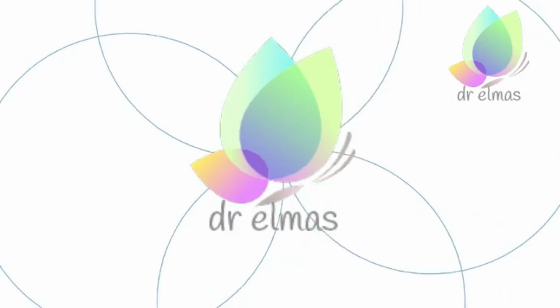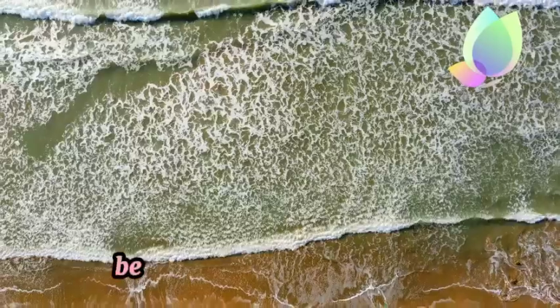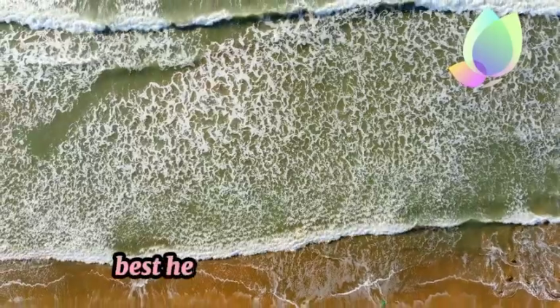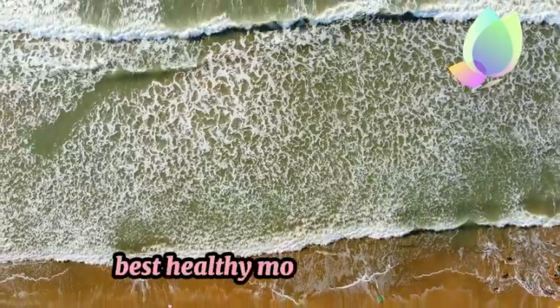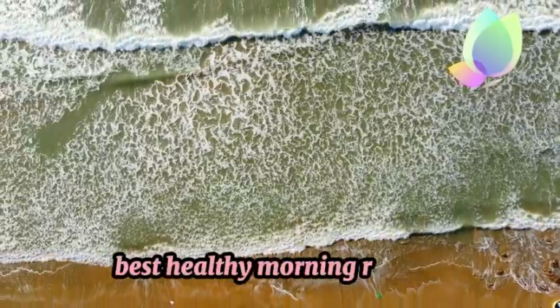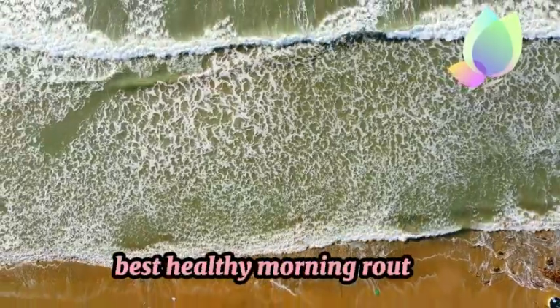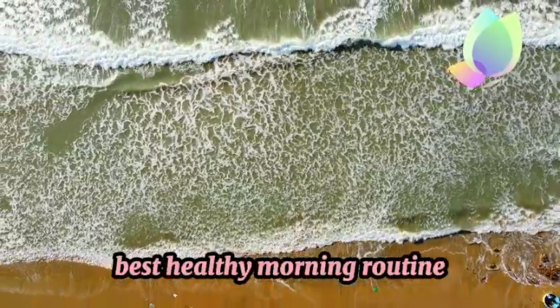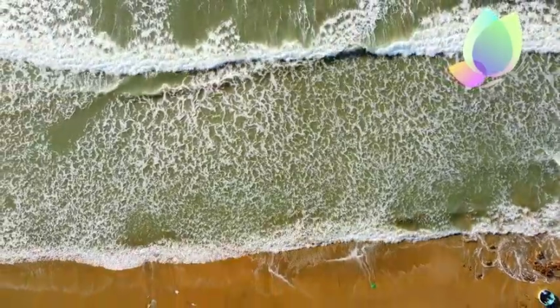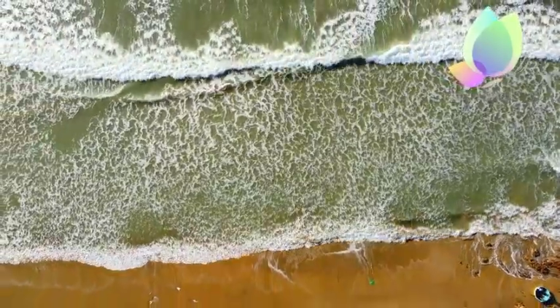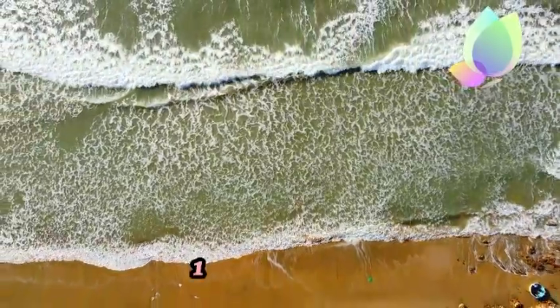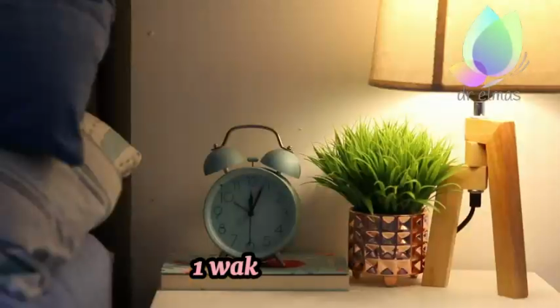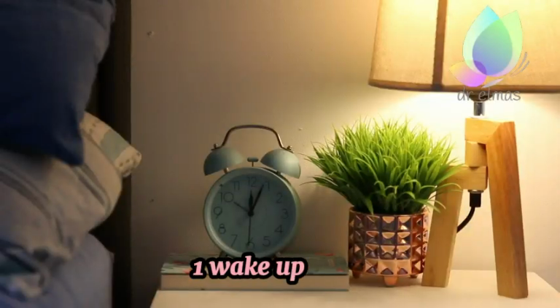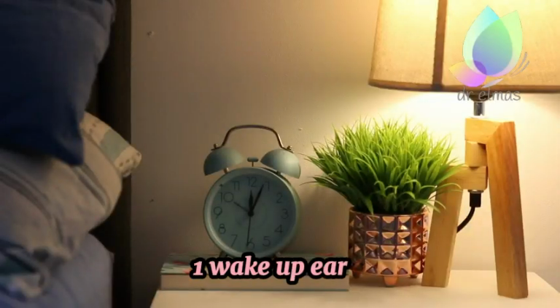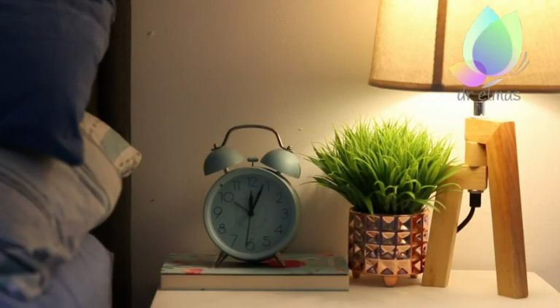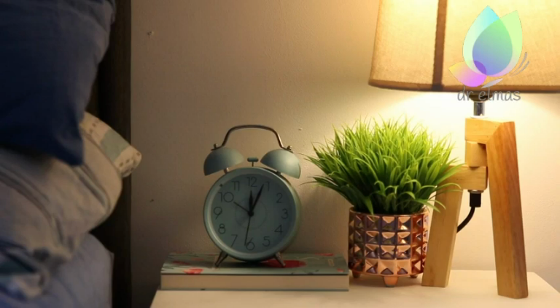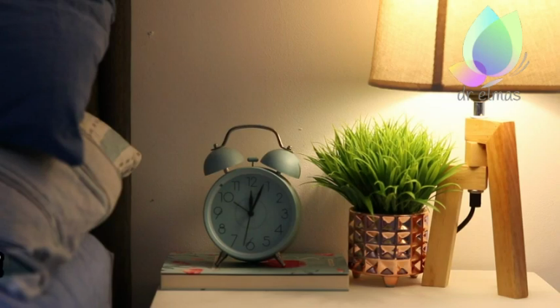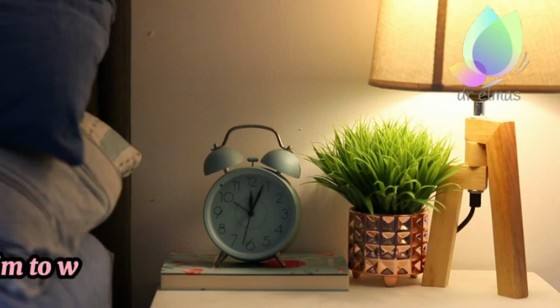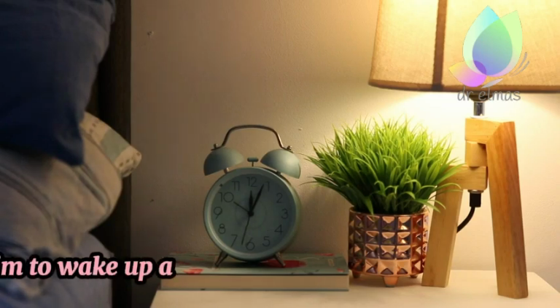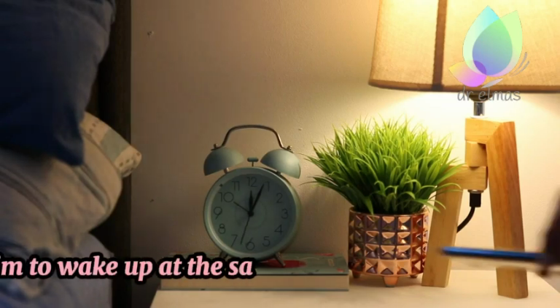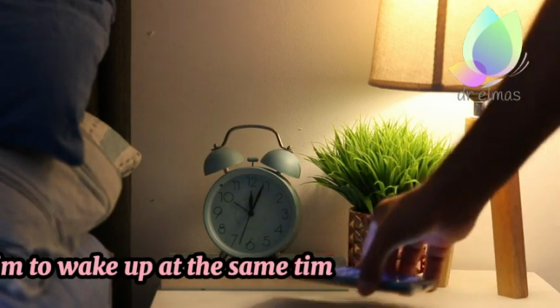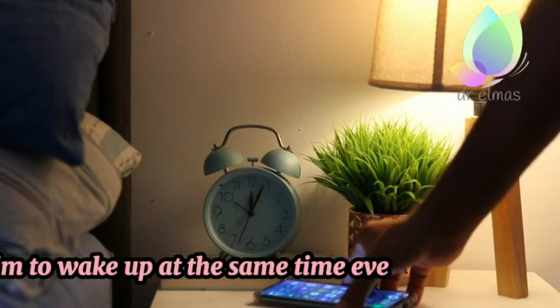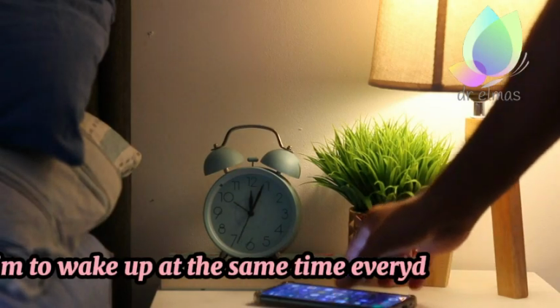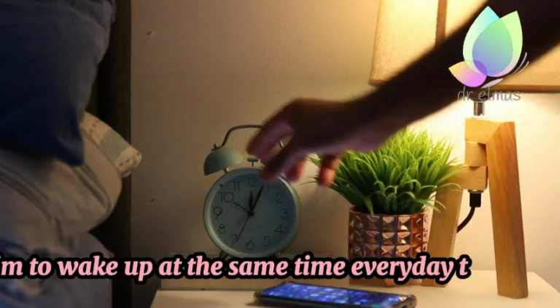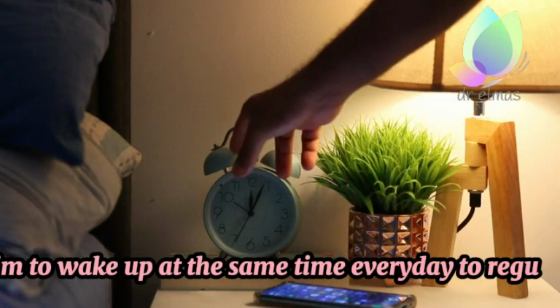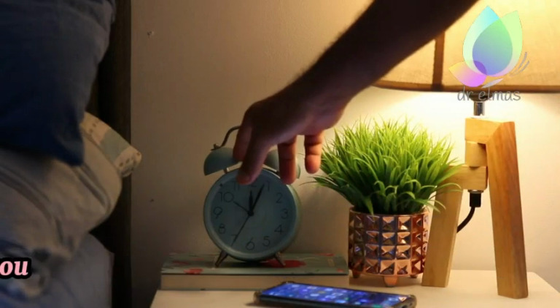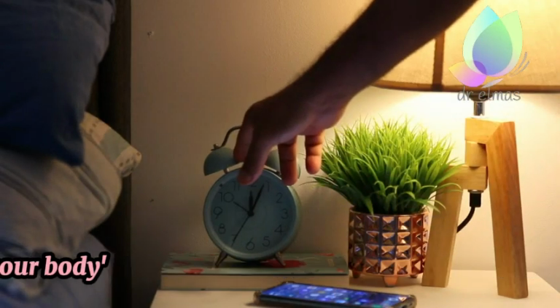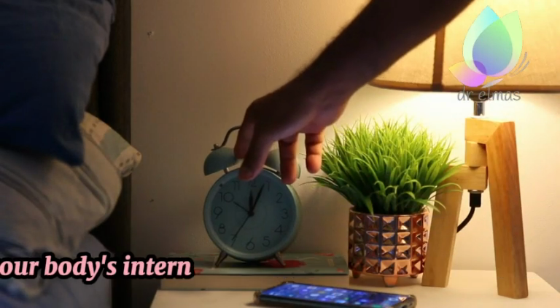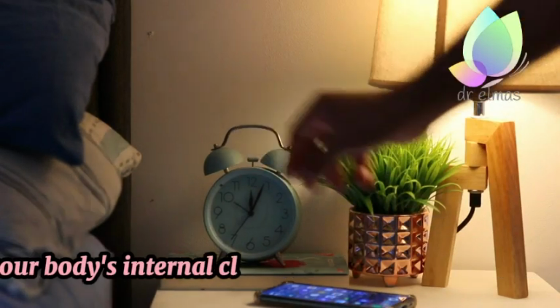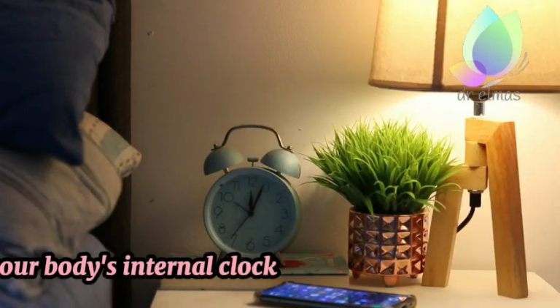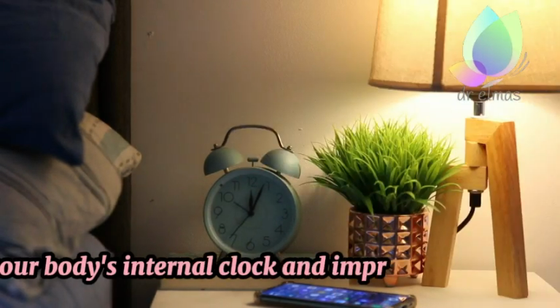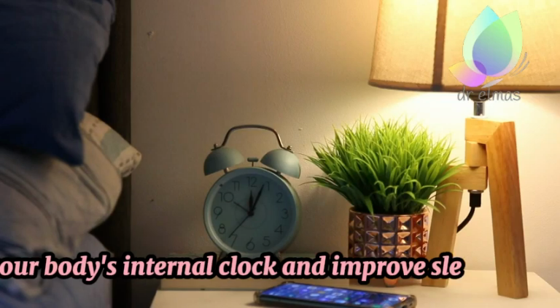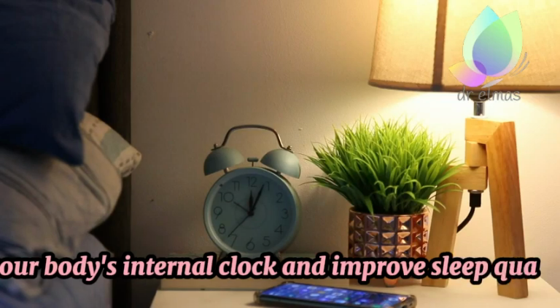Best Healthy Morning Routine. 1. Wake up early. Aim to wake up at the same time every day to regulate your body's internal clock and improve sleep quality.